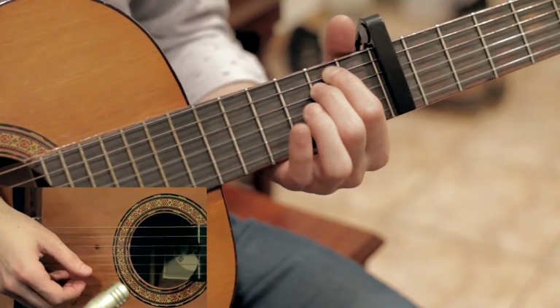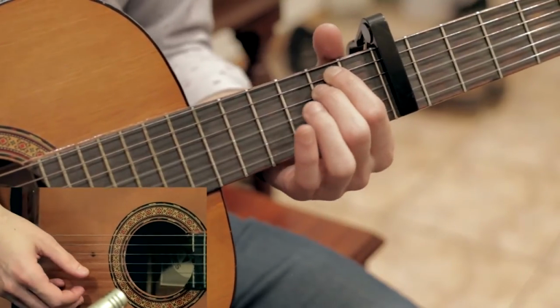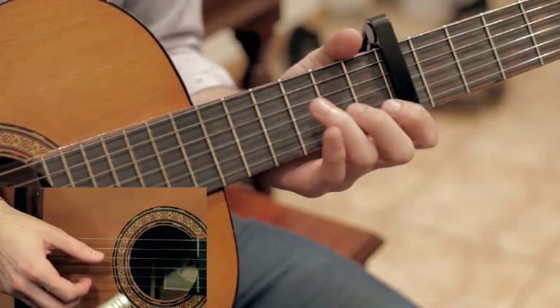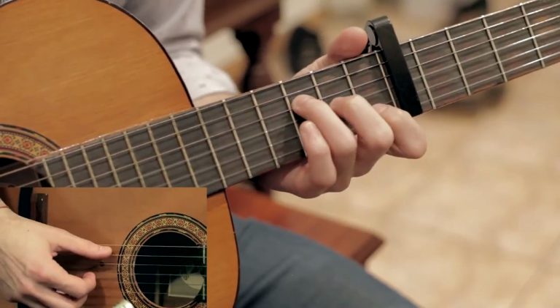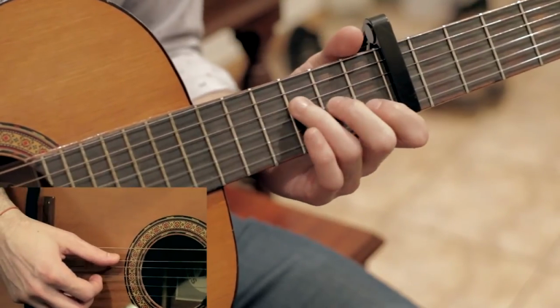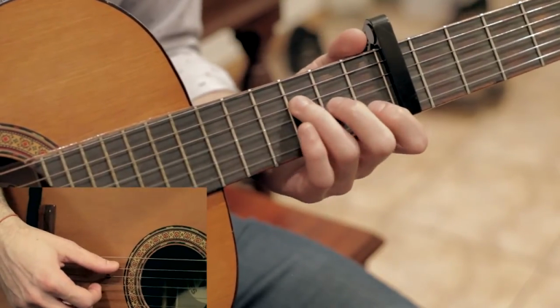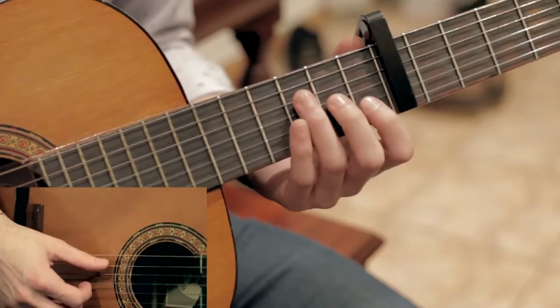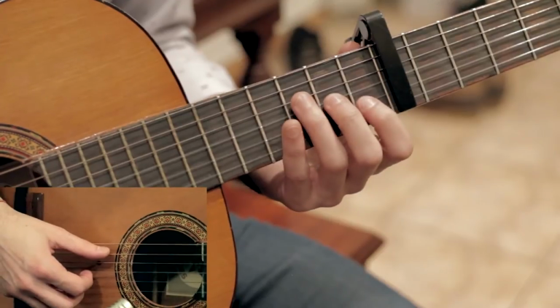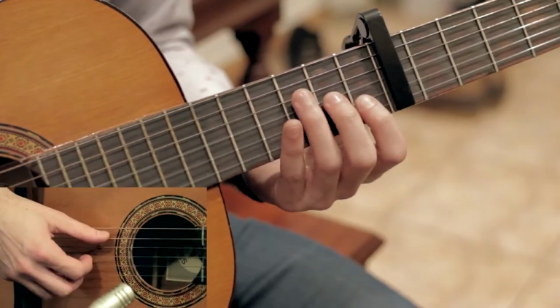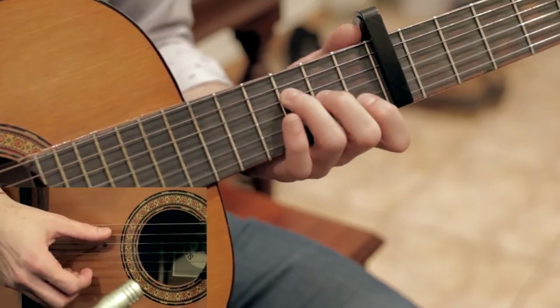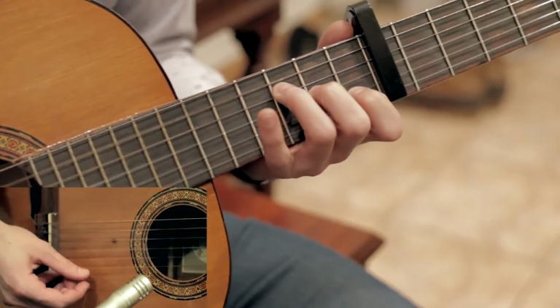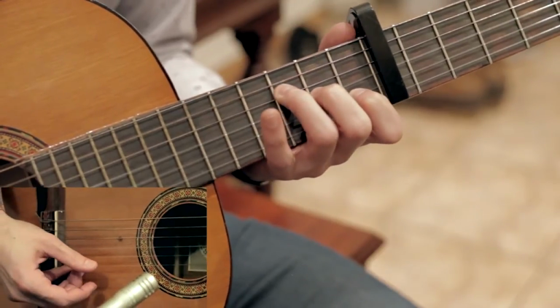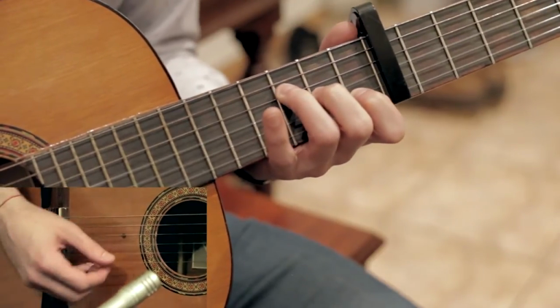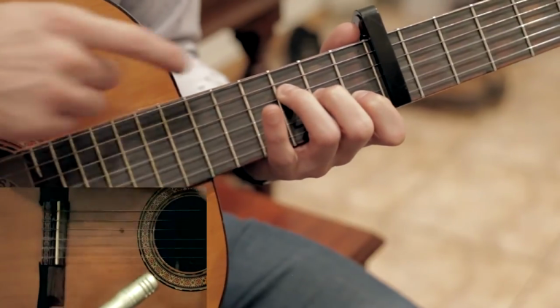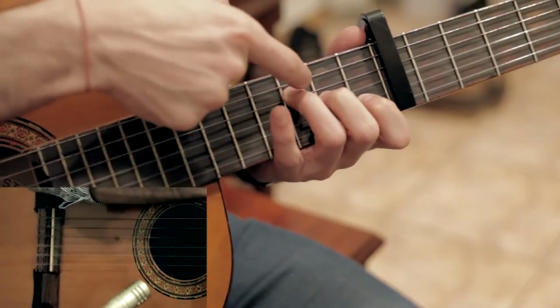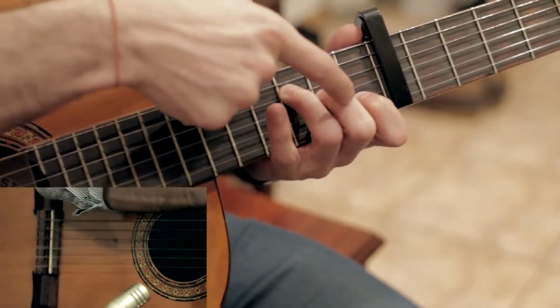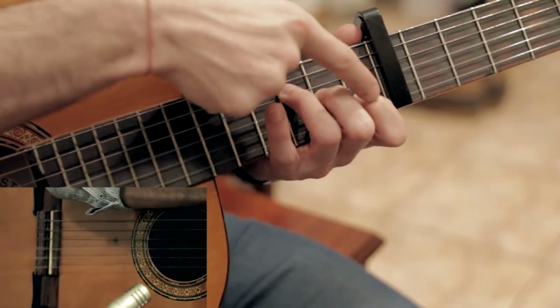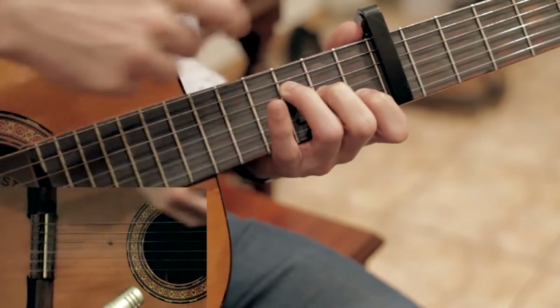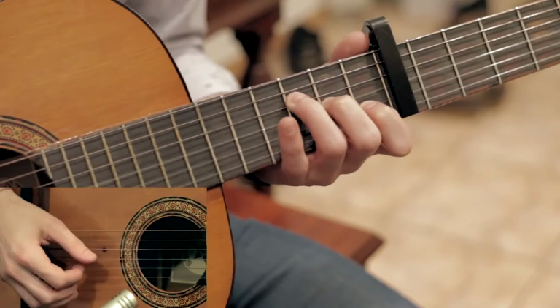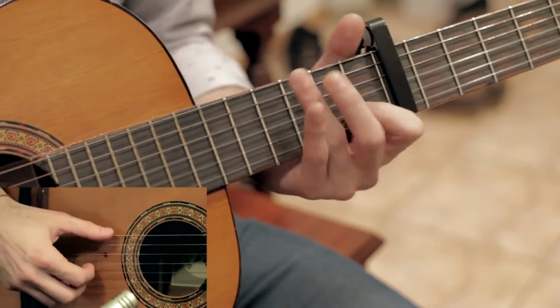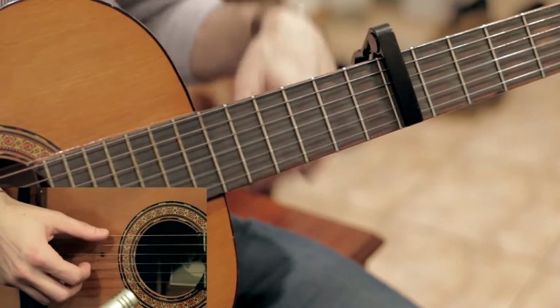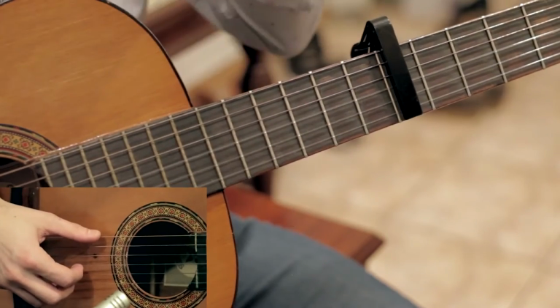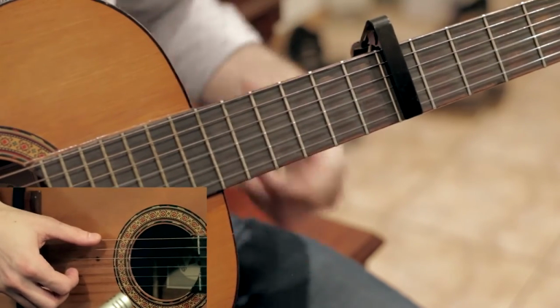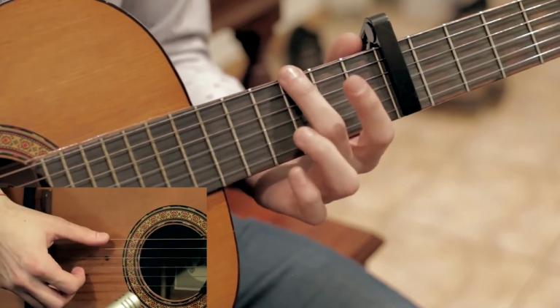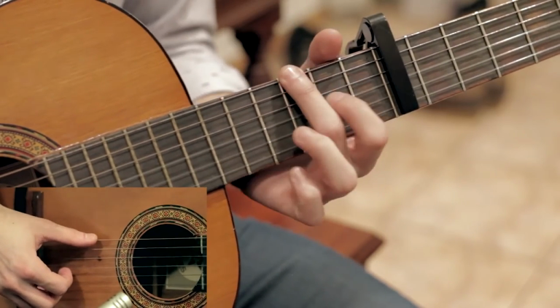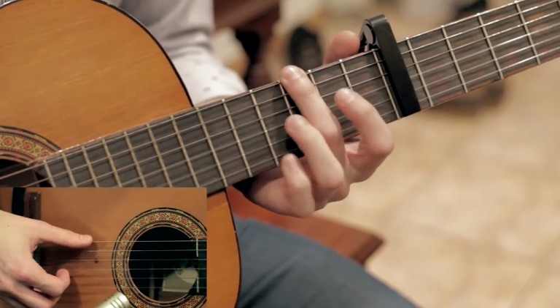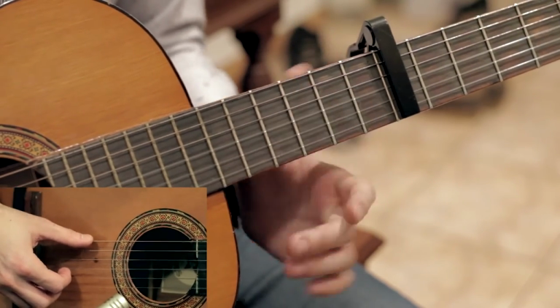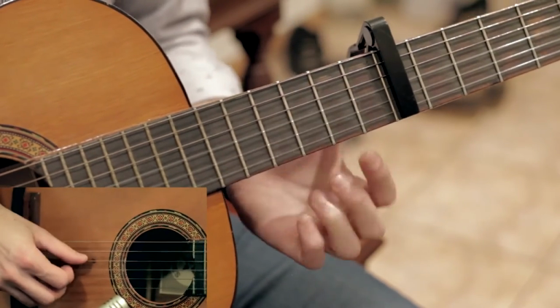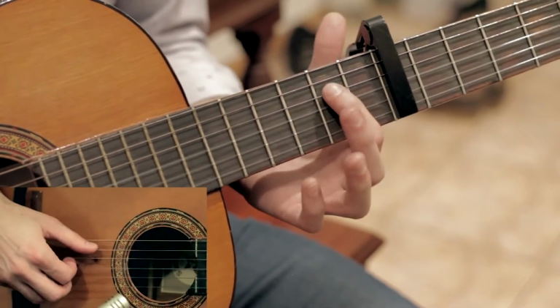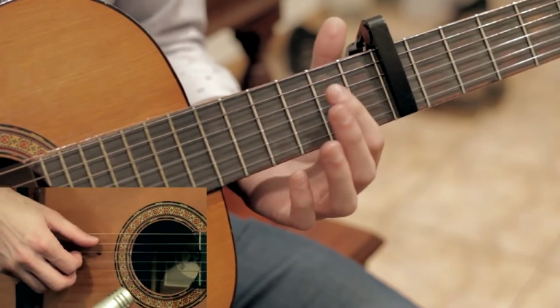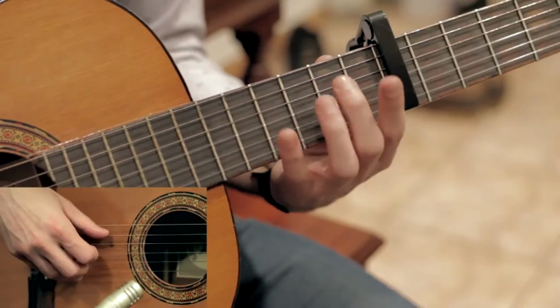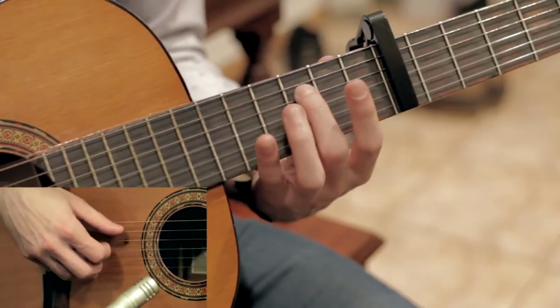And from there I move to an F with an A on top, so I believe that's an F slash A. So it's just an open A, 3, 2, 1. And then to a G, which I walk from a G to a G7 by going up the D string from open, 2, 3.